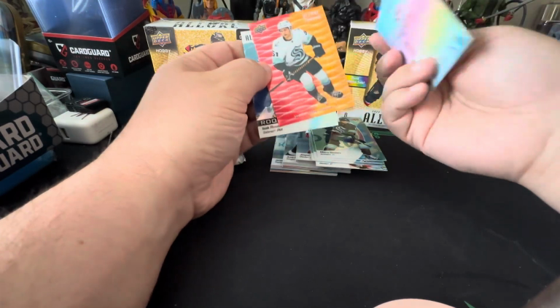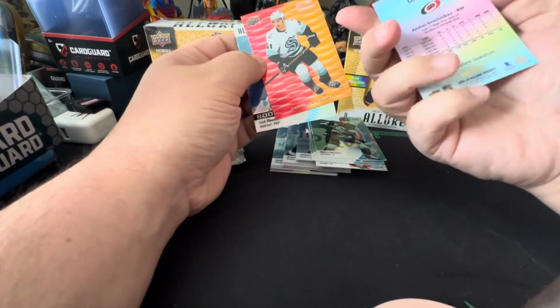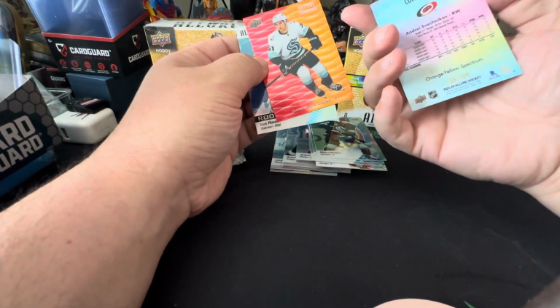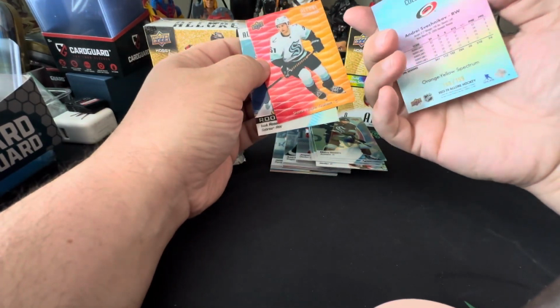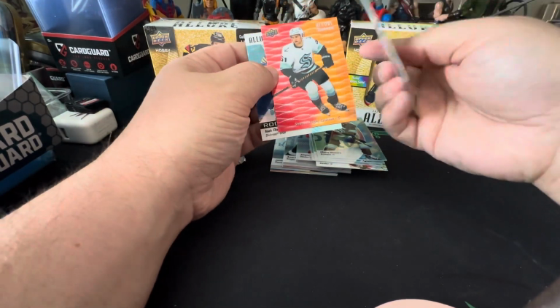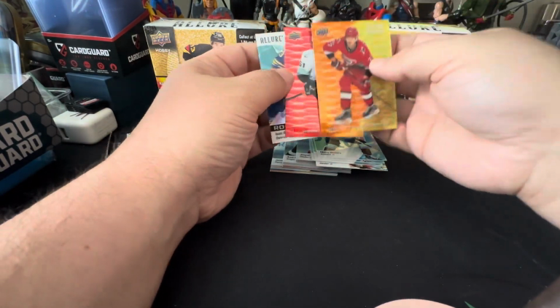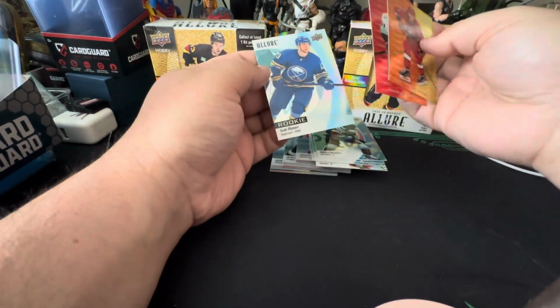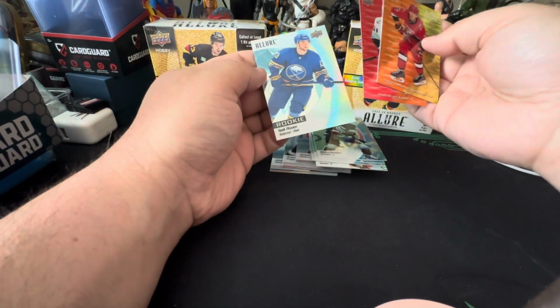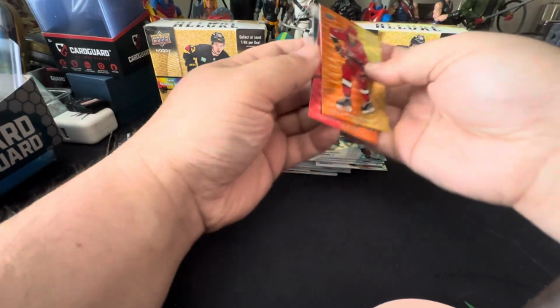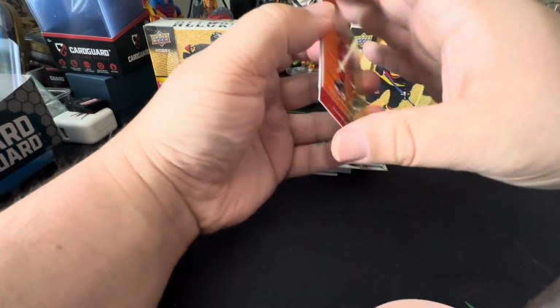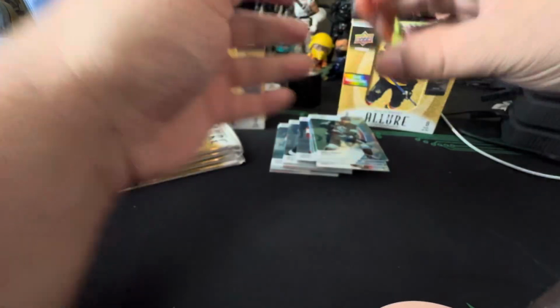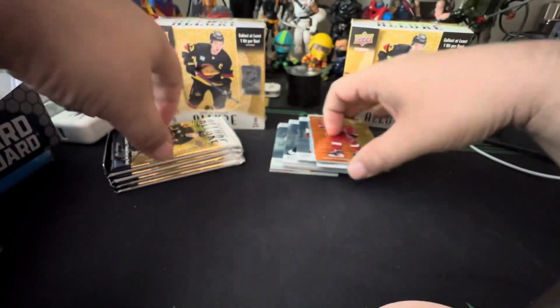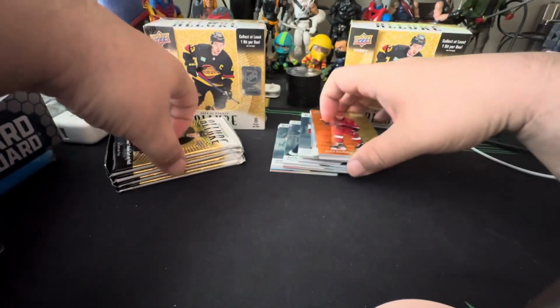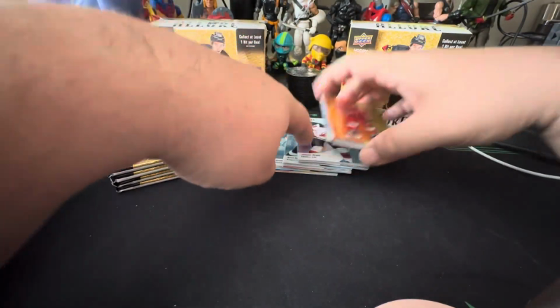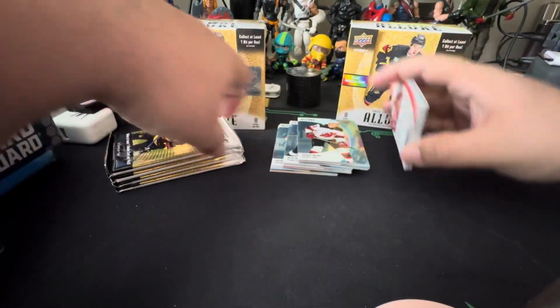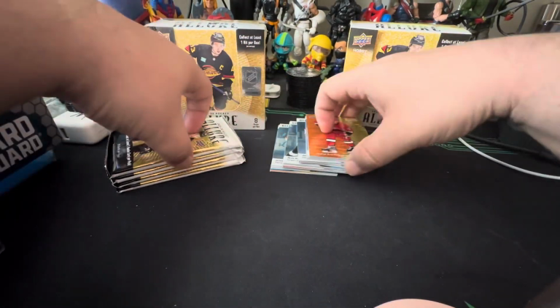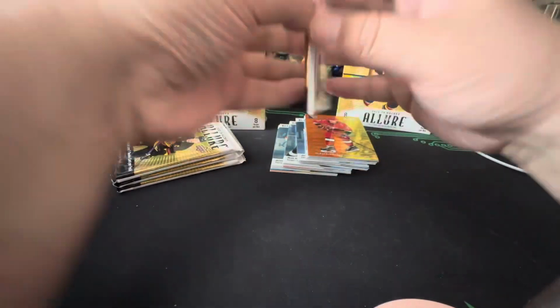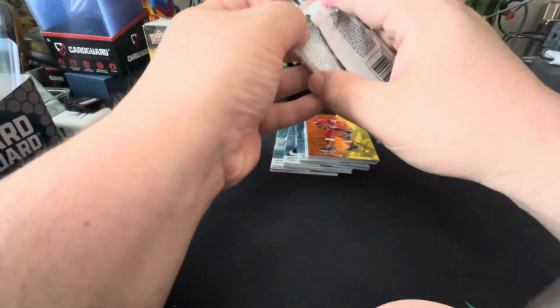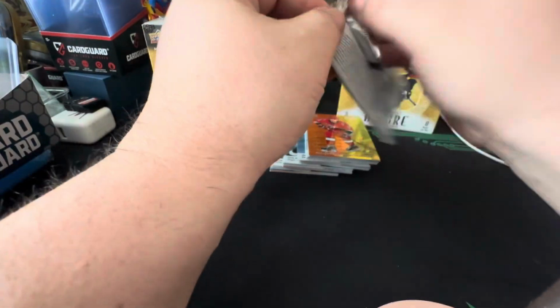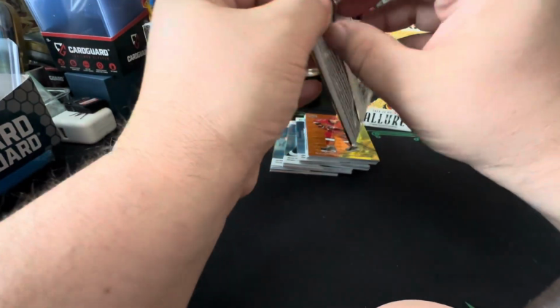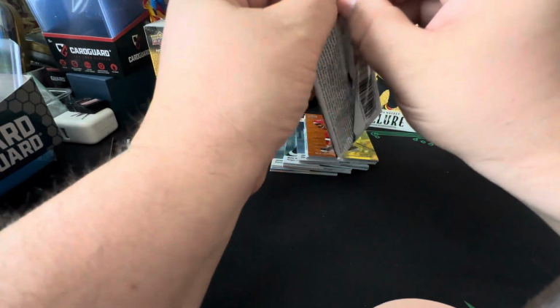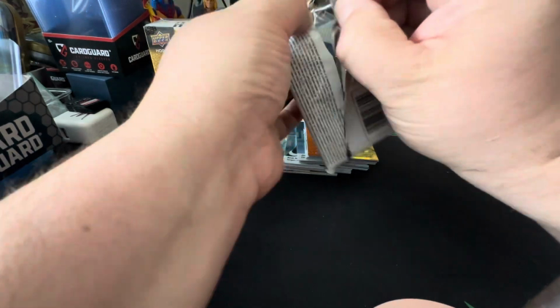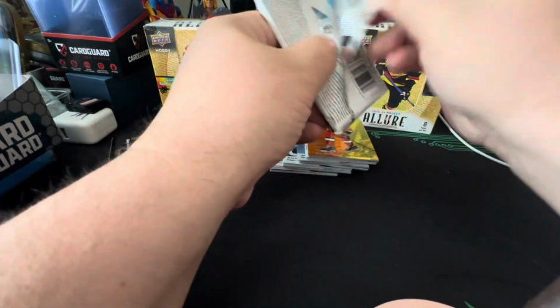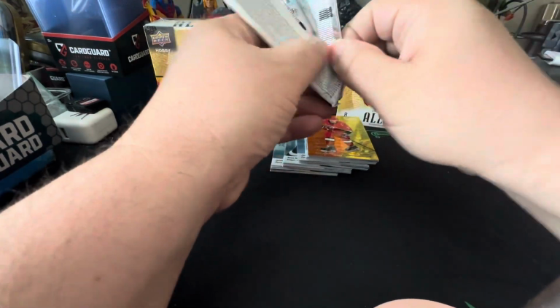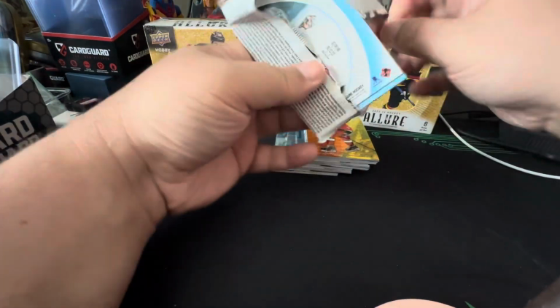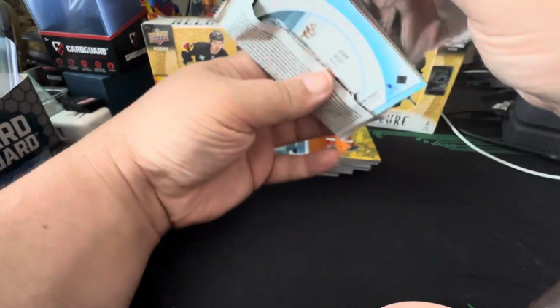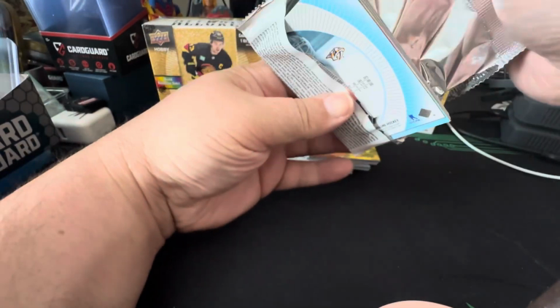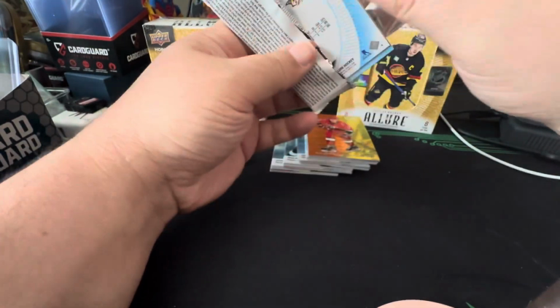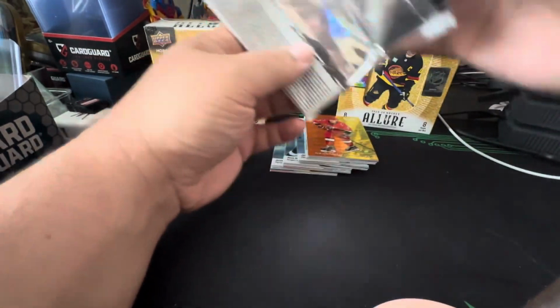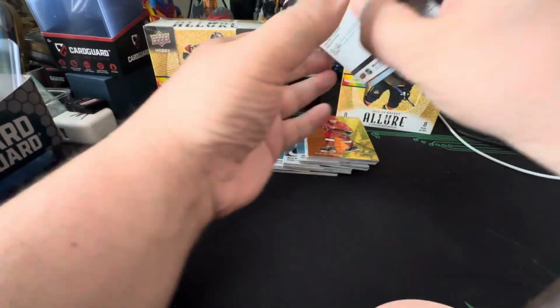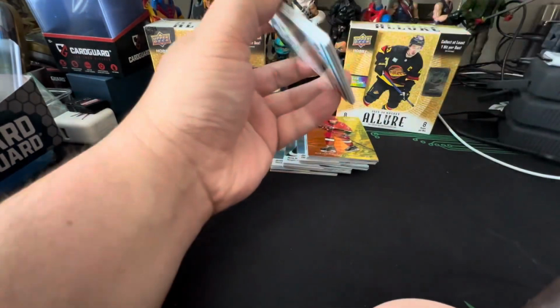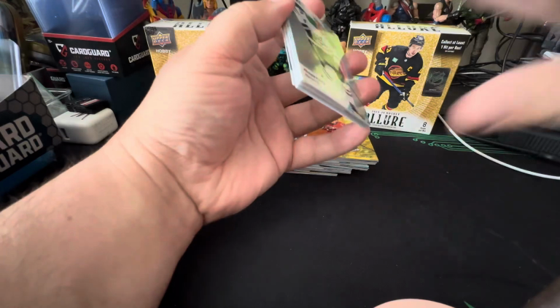Shane Wright out of 199, so that's not bad. That's our first numbered card. Should still get two numbered cards, an auto, a 16-bit, or a doubloon — I'd love another doubloon.